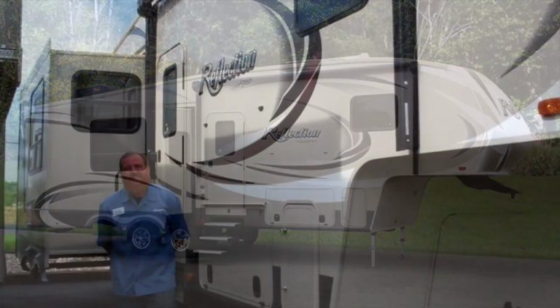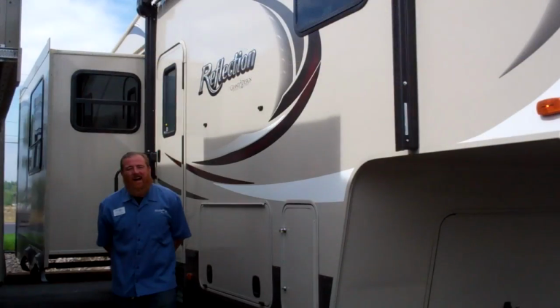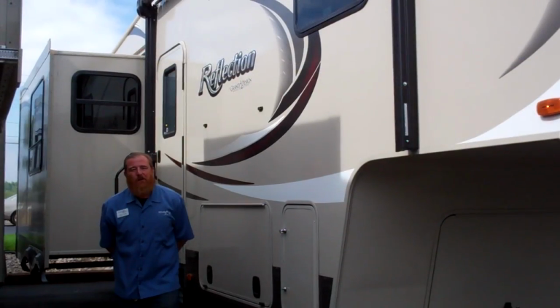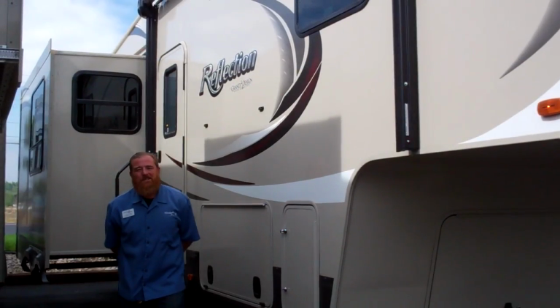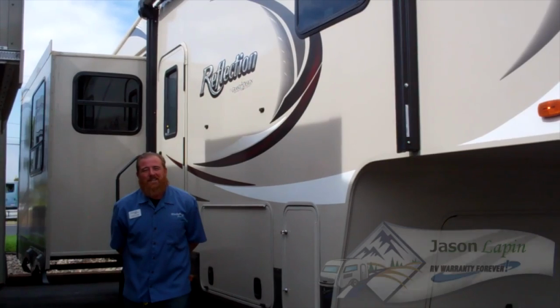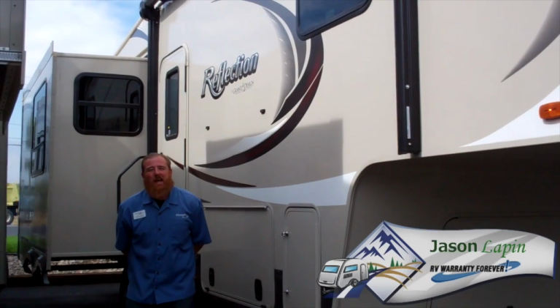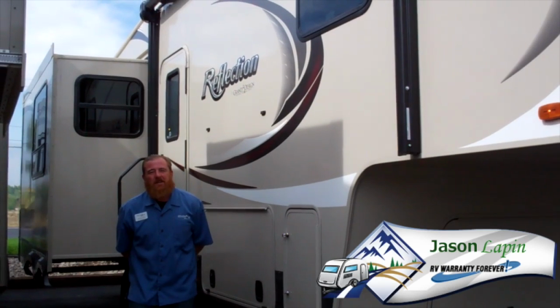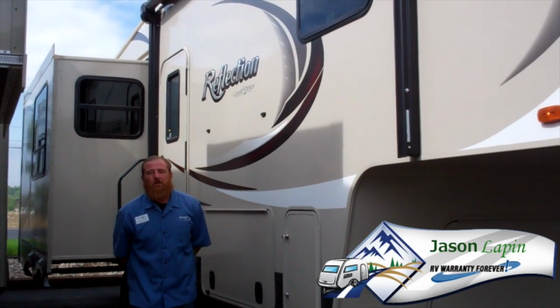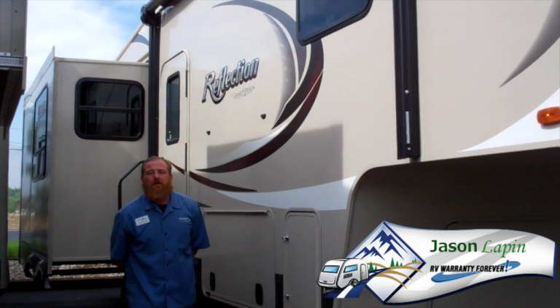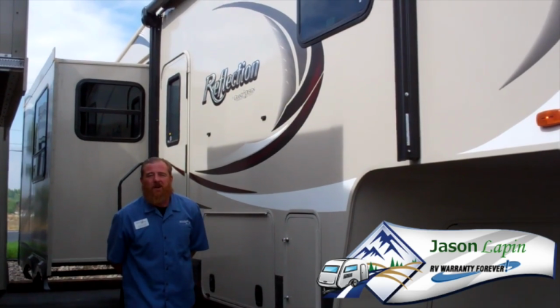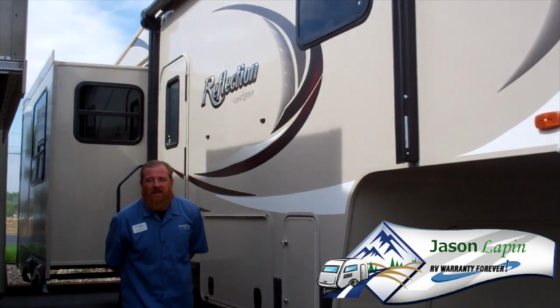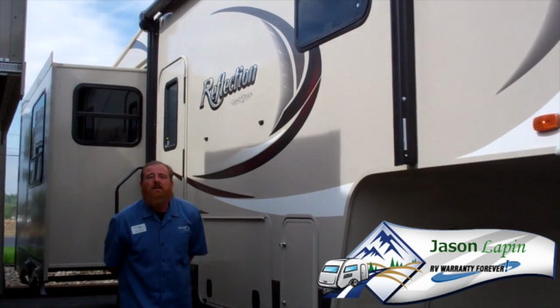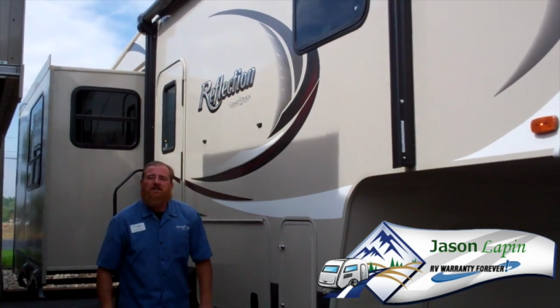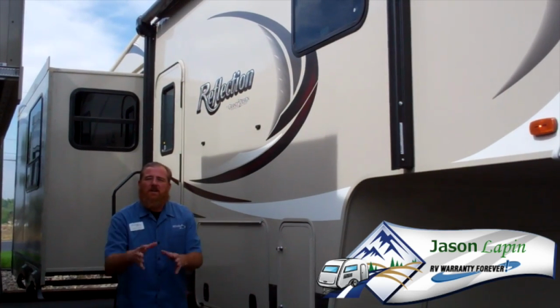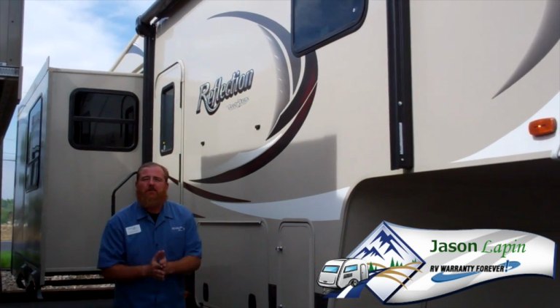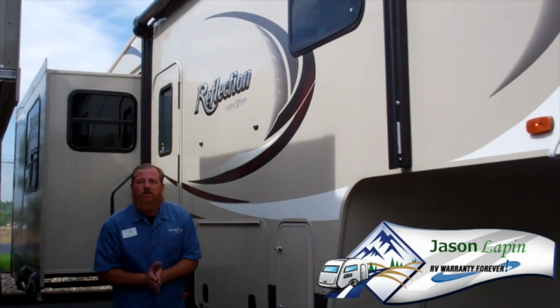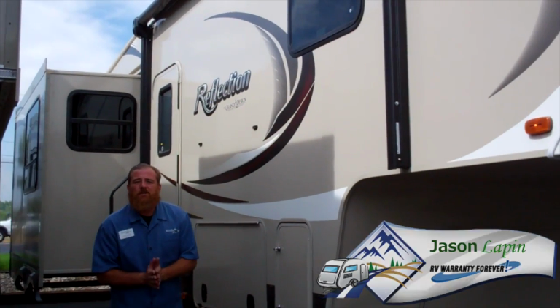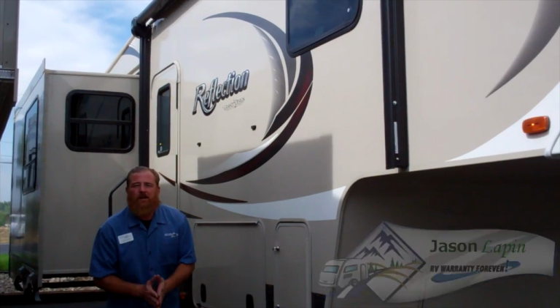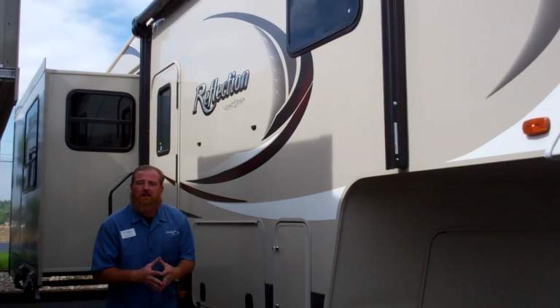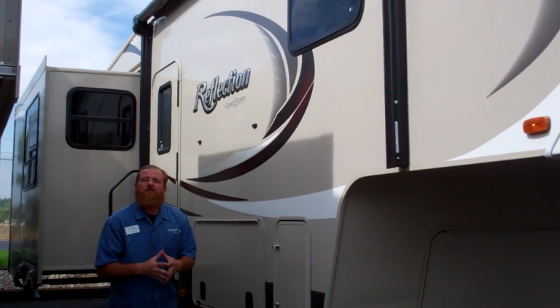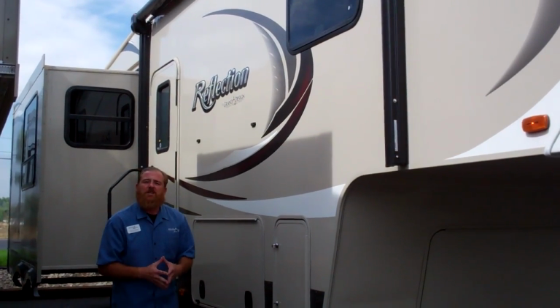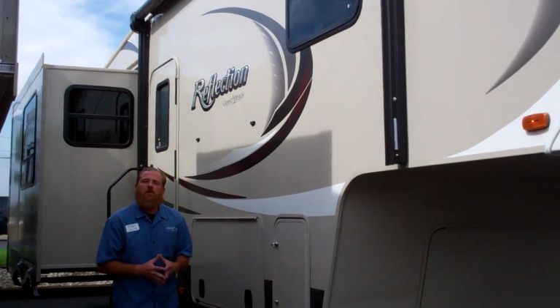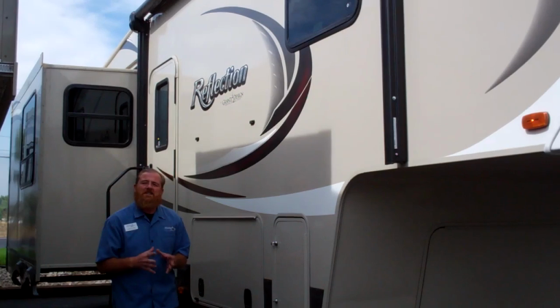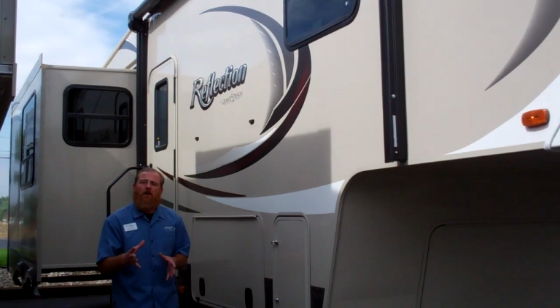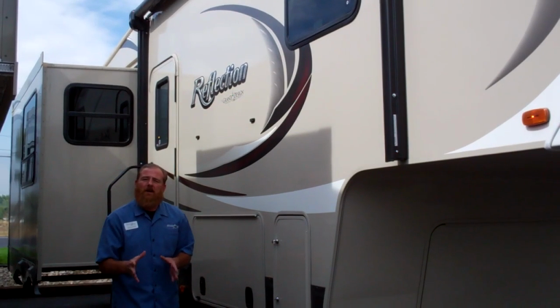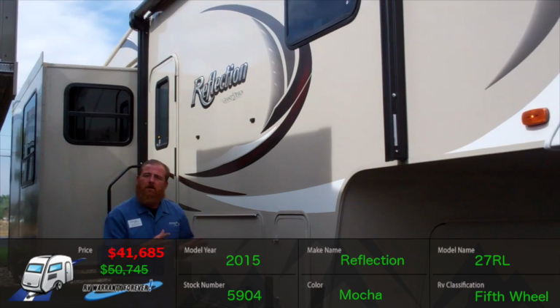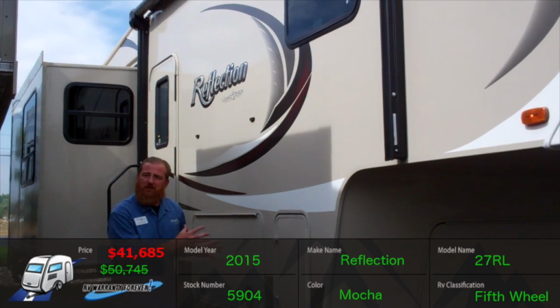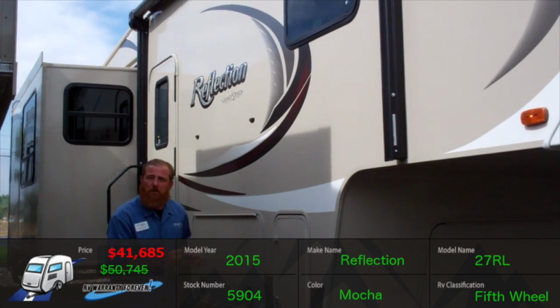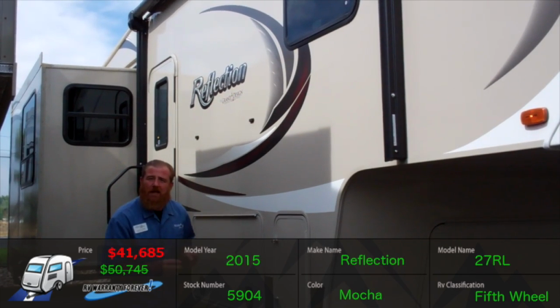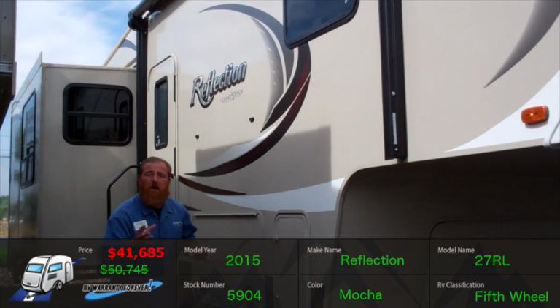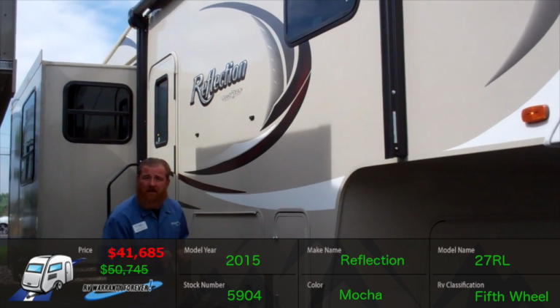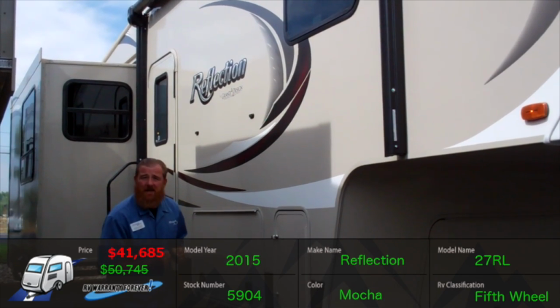Hi folks, Jason Lappin here with Scrads RV. Just wanted to give you your first look at the Reflection 27RL Superlite by Grand Design.